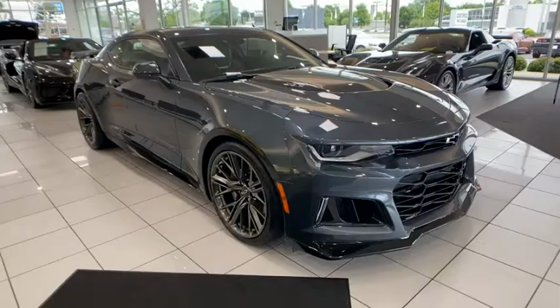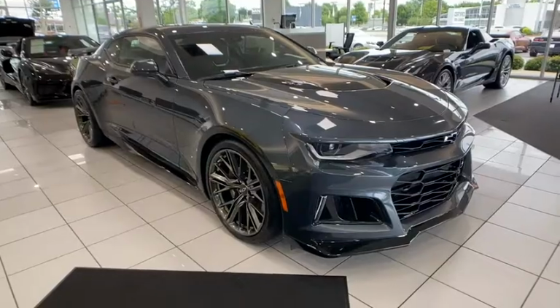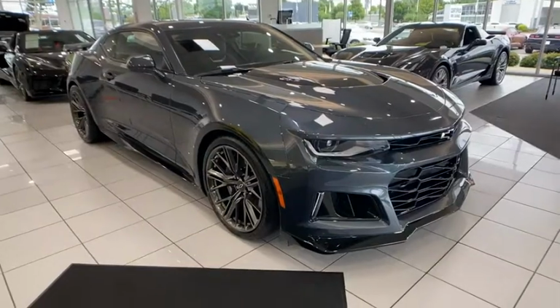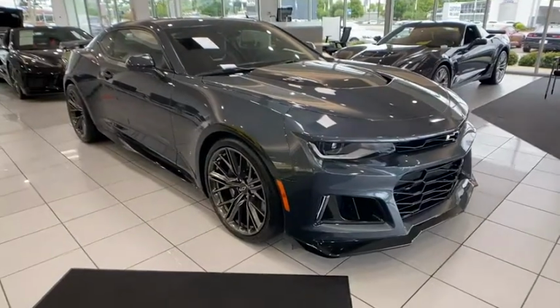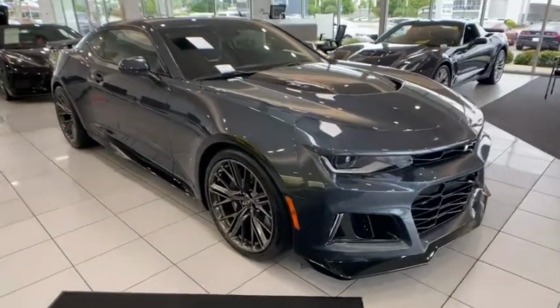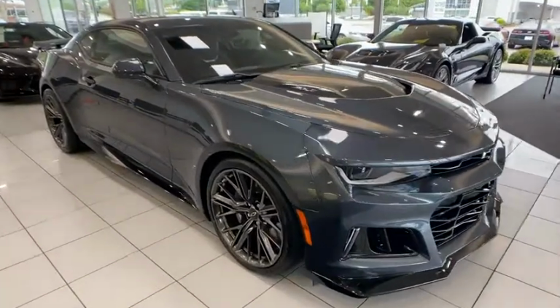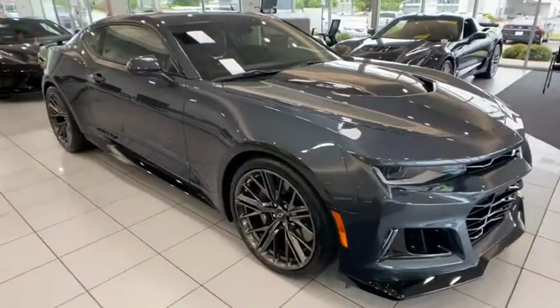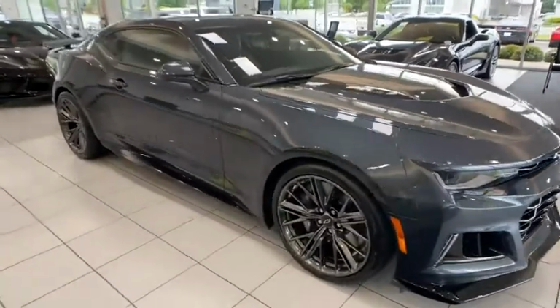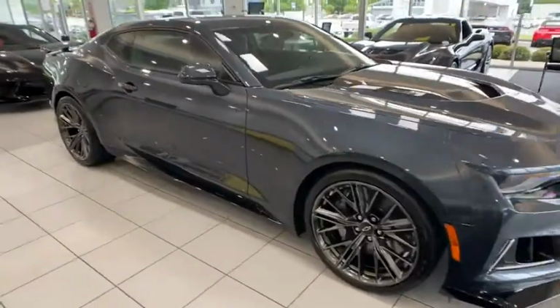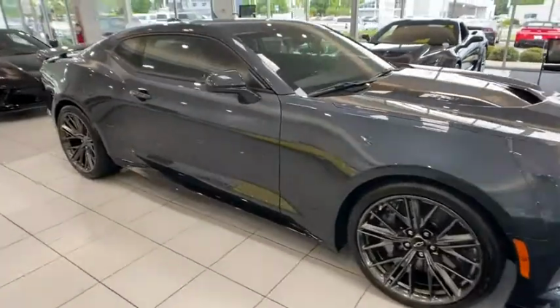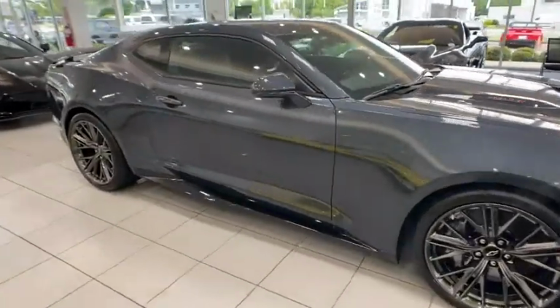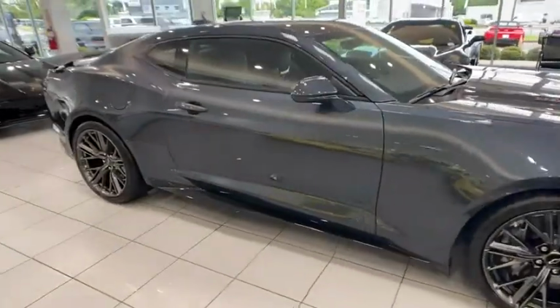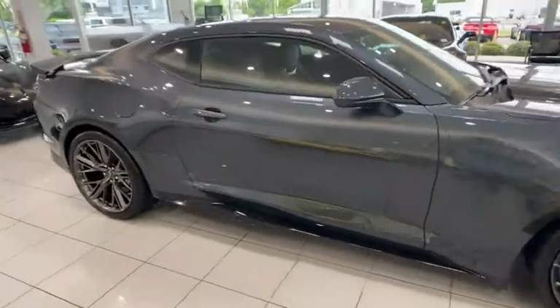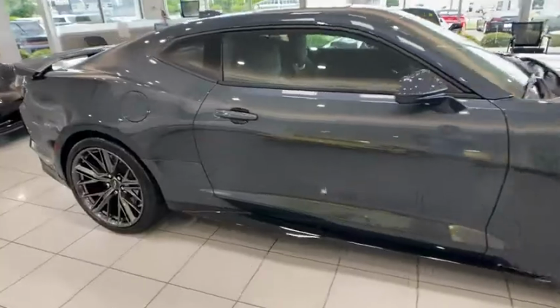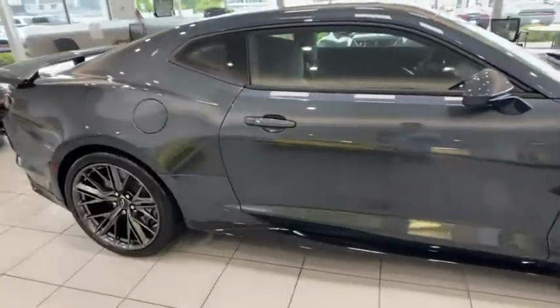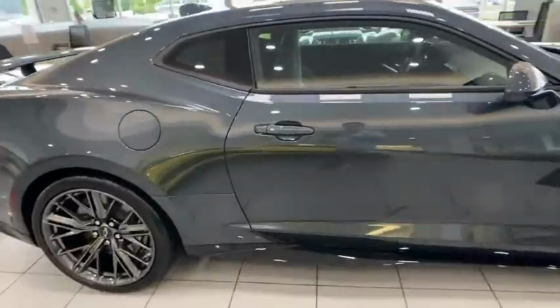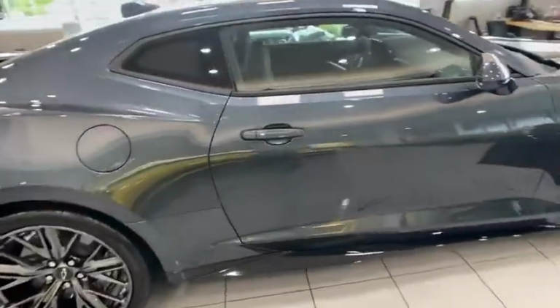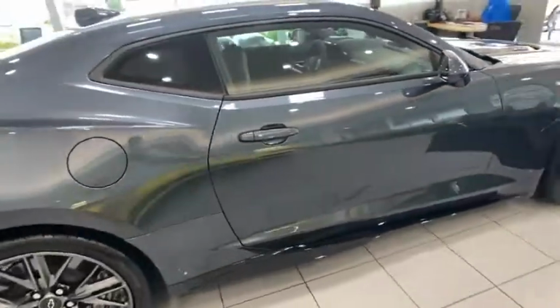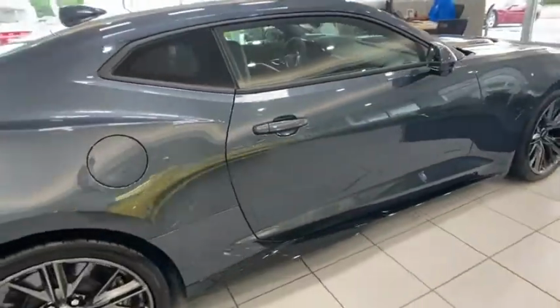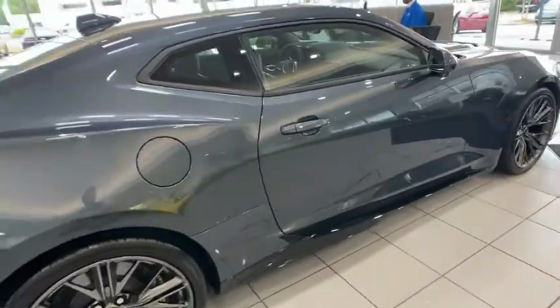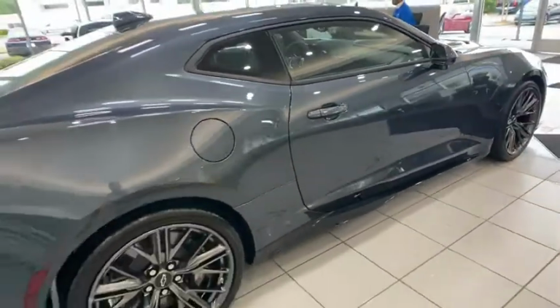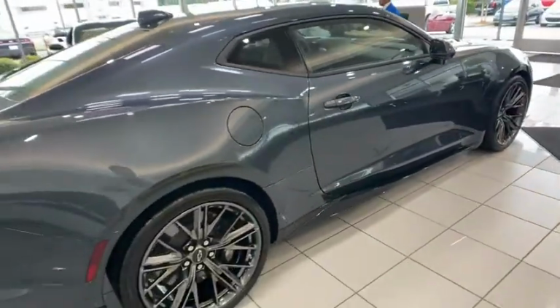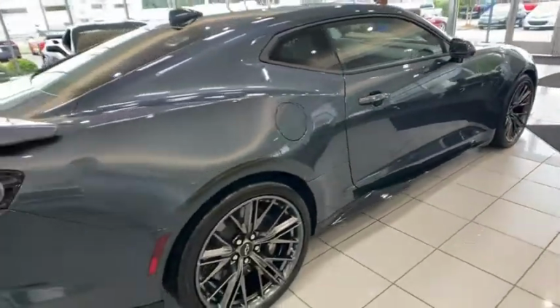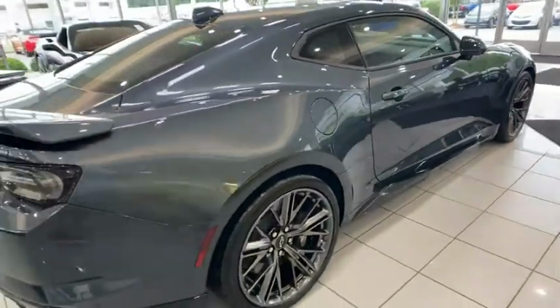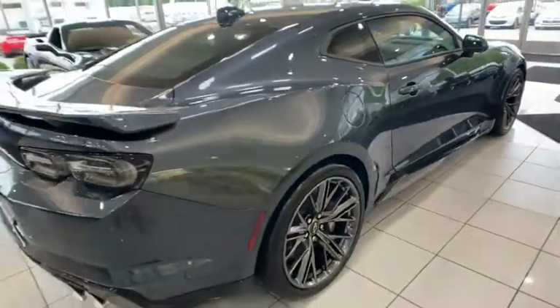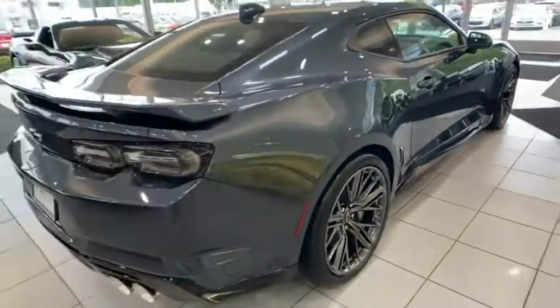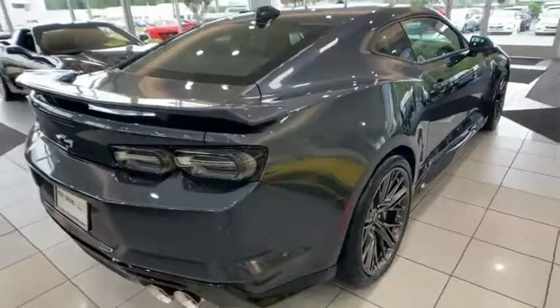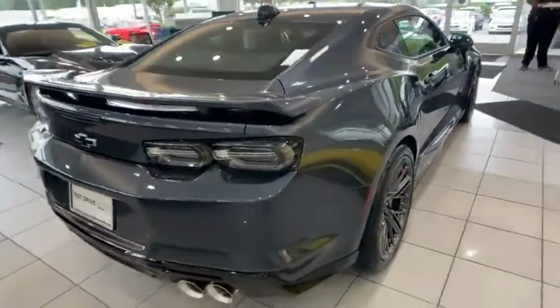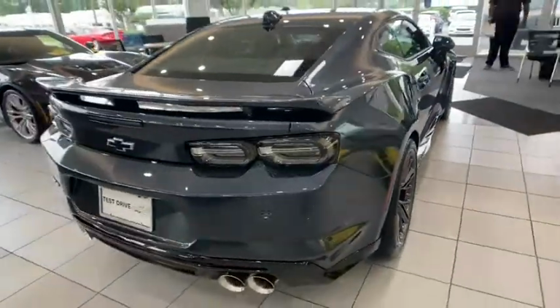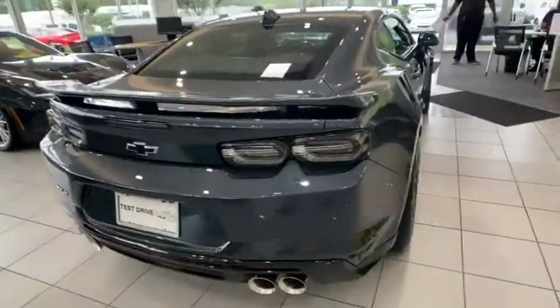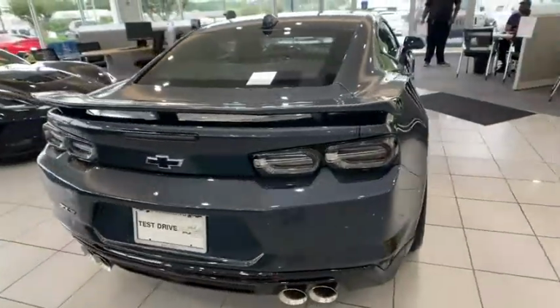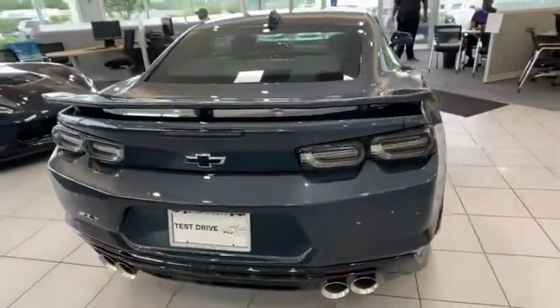Come test drive the 2020 Chevrolet Camaro. Camaro was developed to be 21st century on every level, from its awe-inspiring design to its outstanding performance to its impressive efficiency.